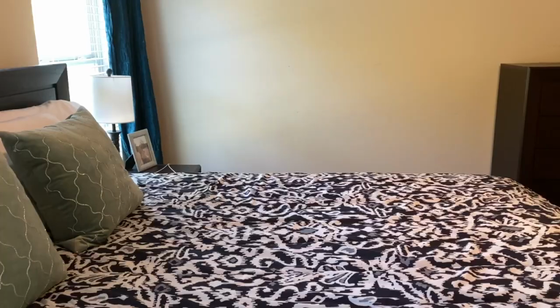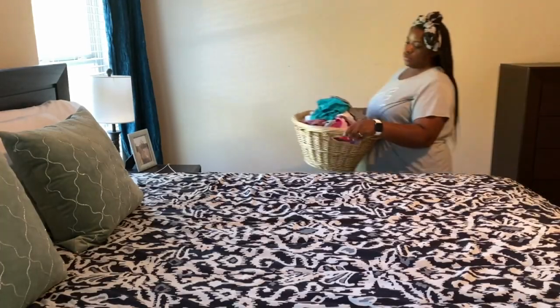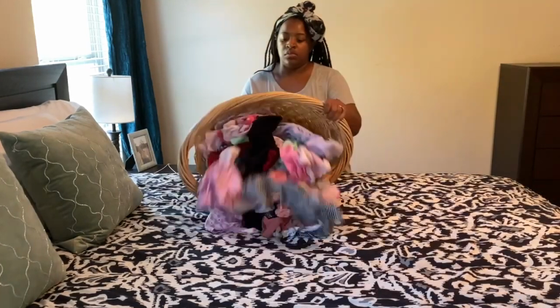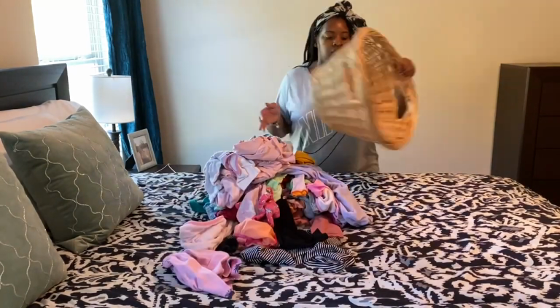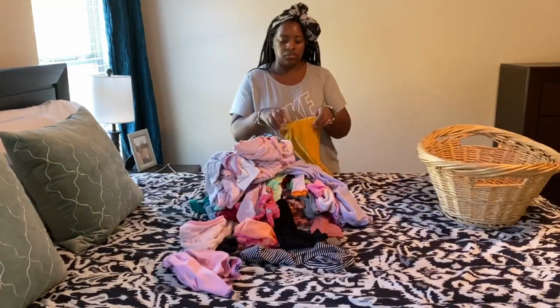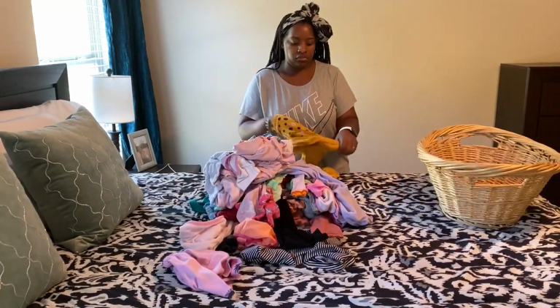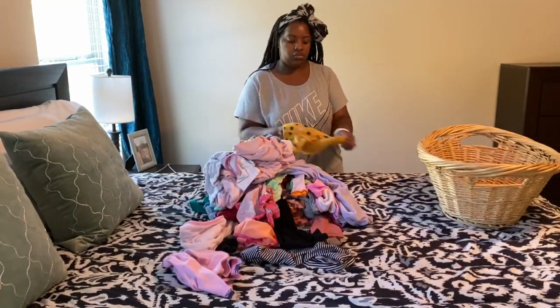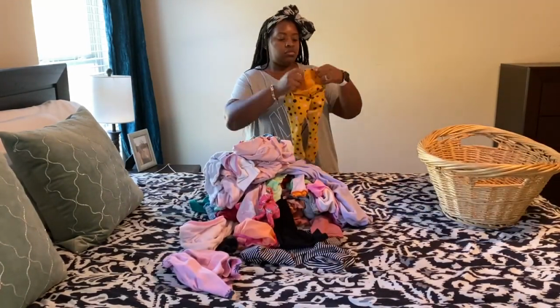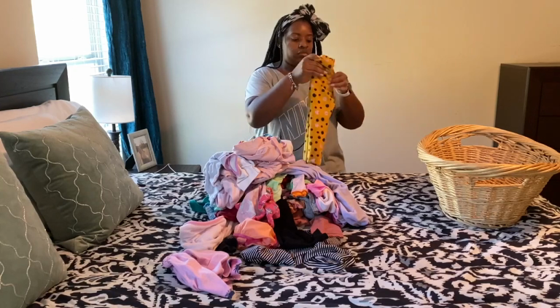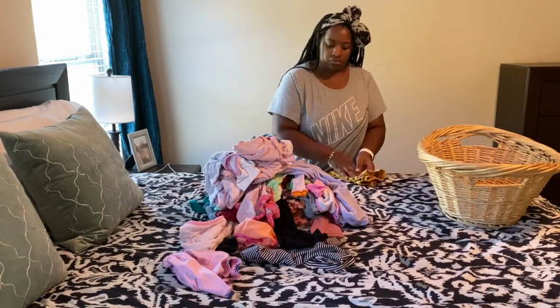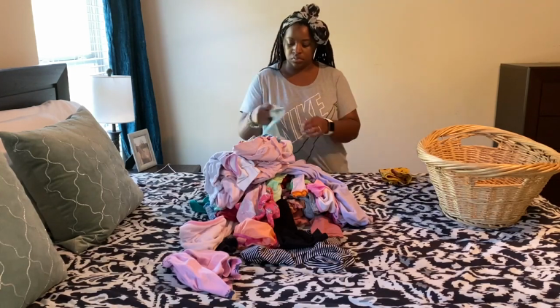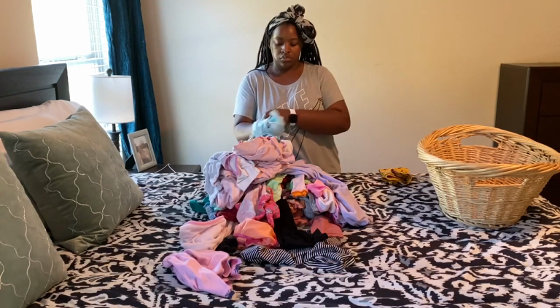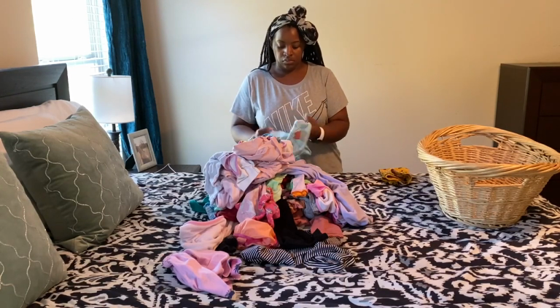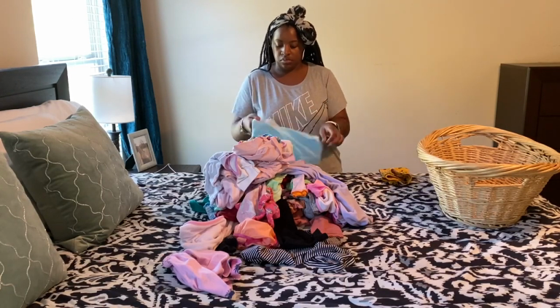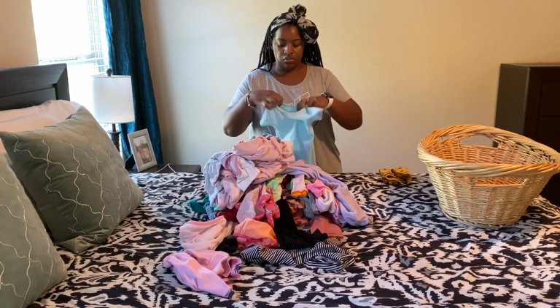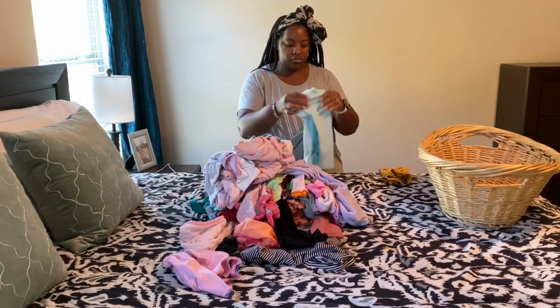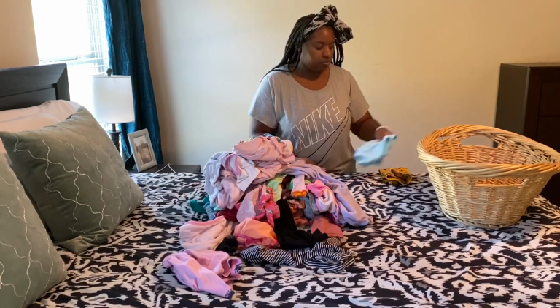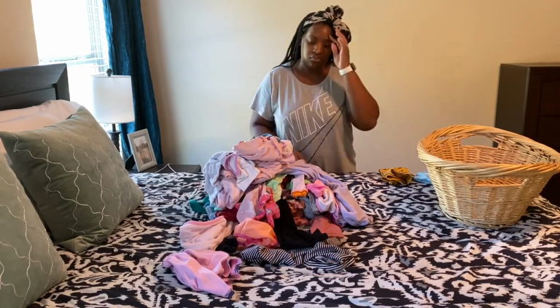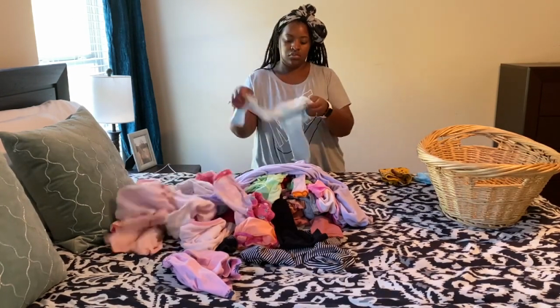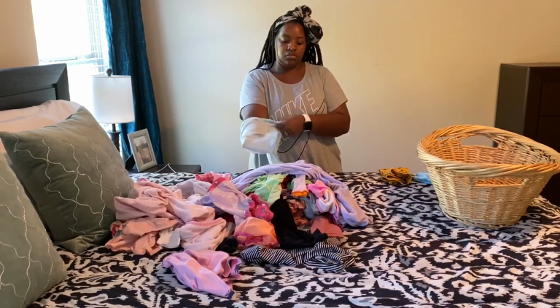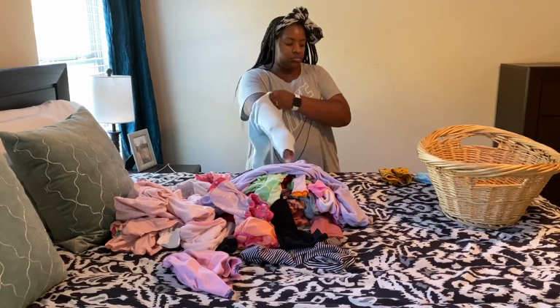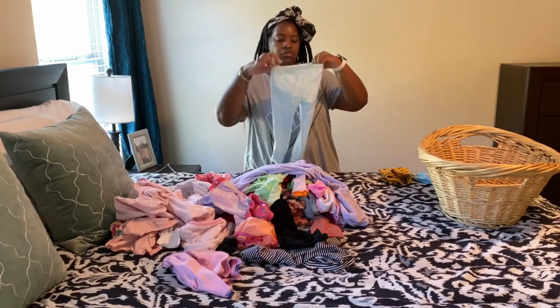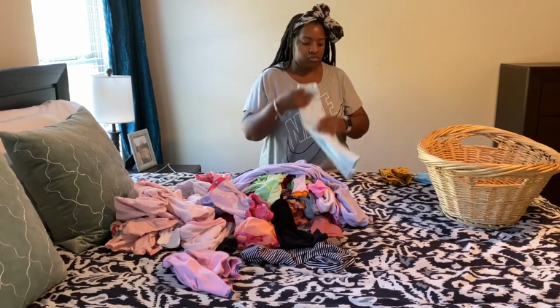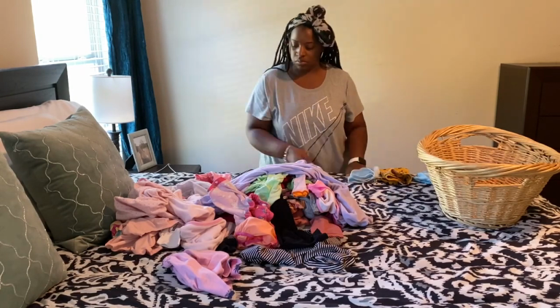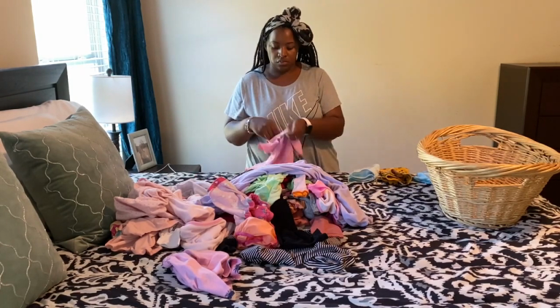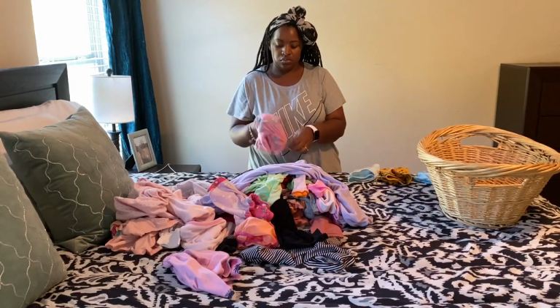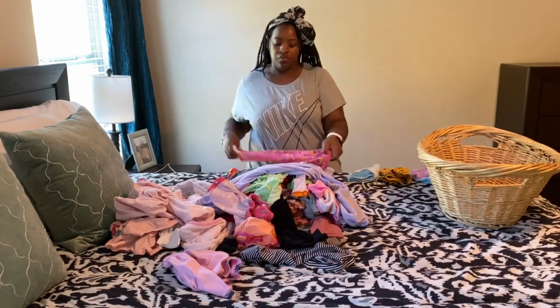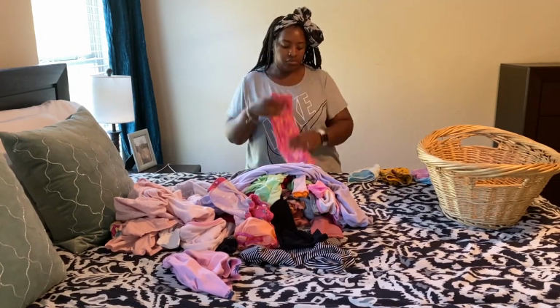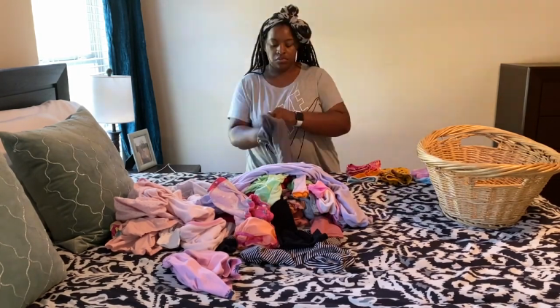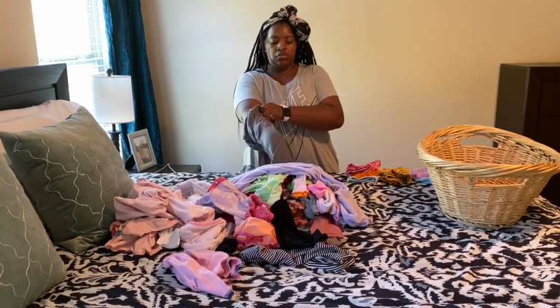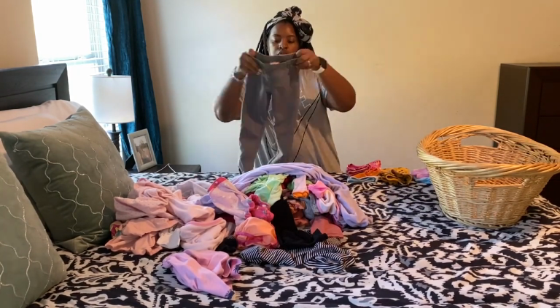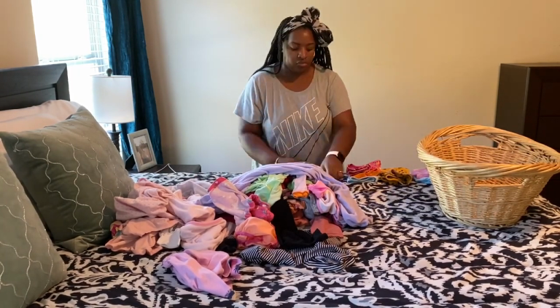So now it's my favorite part which is folding. Today I'm going to stand up and fold because I want to get this done and out of the way. So I'm just going to fold her clothes up and then go ahead and put them away in her room.